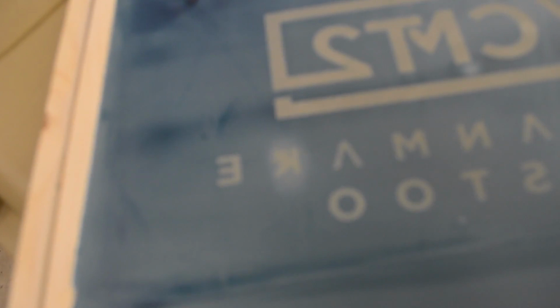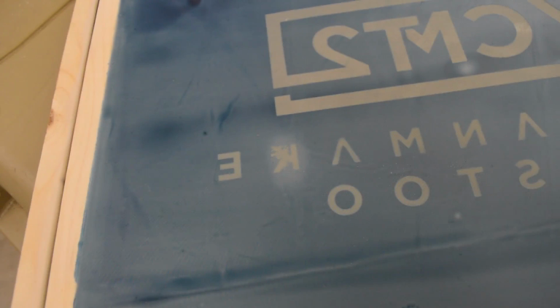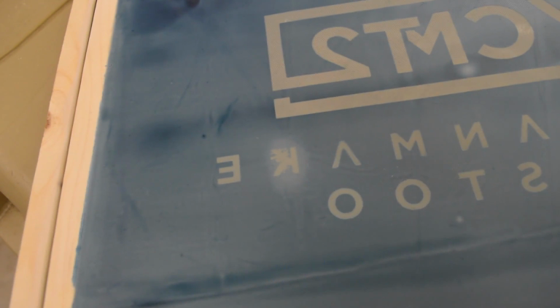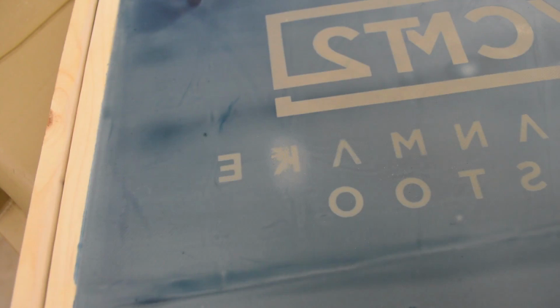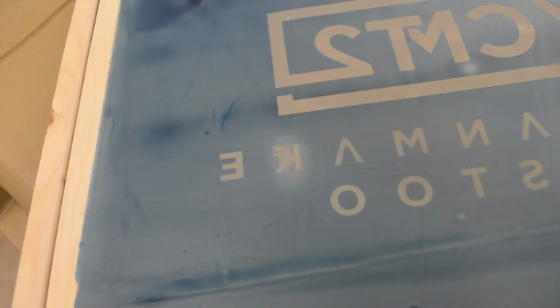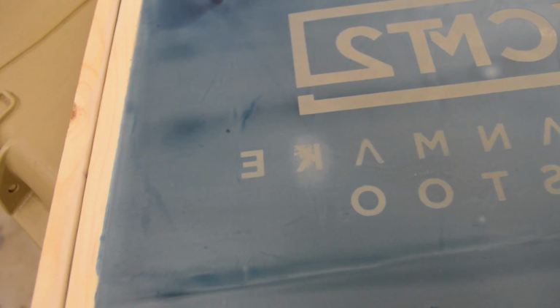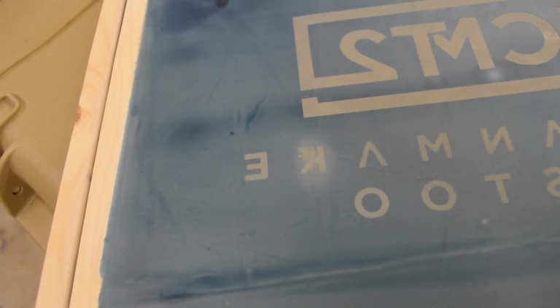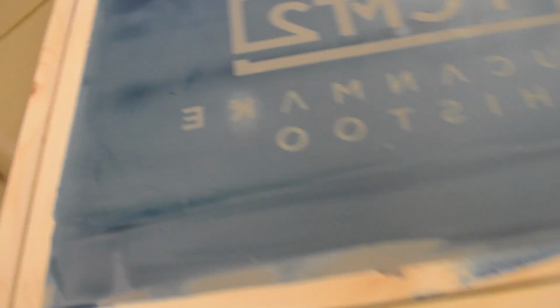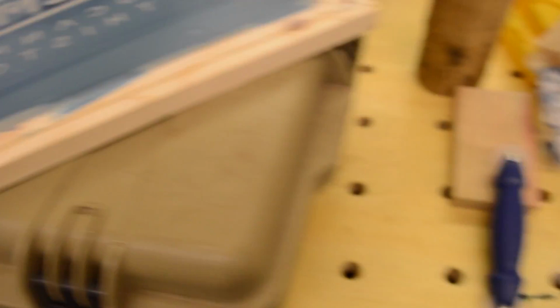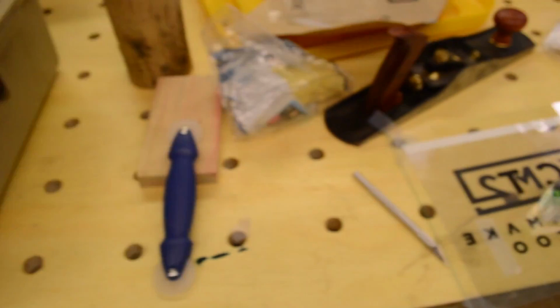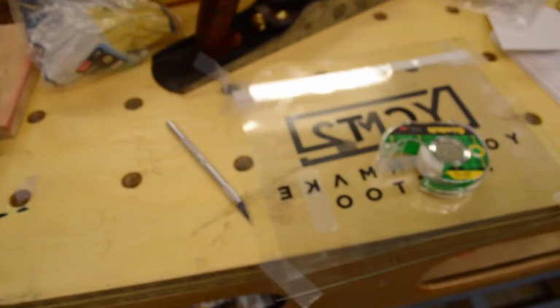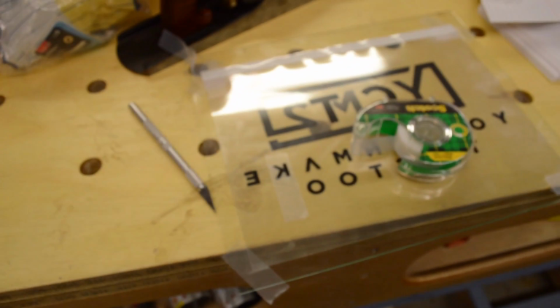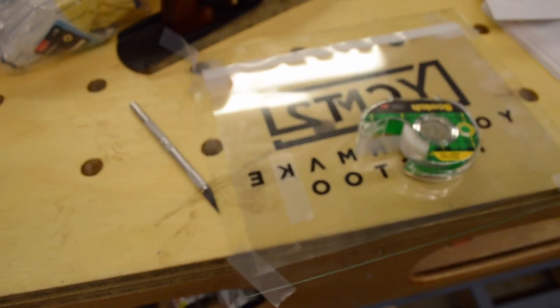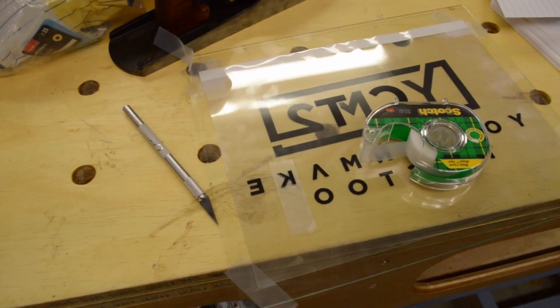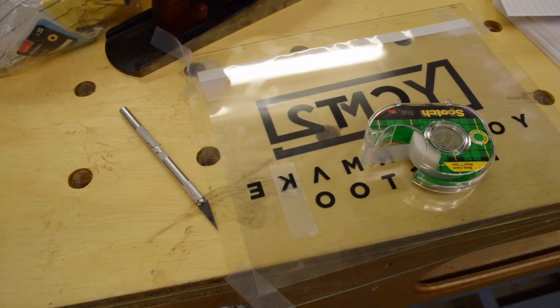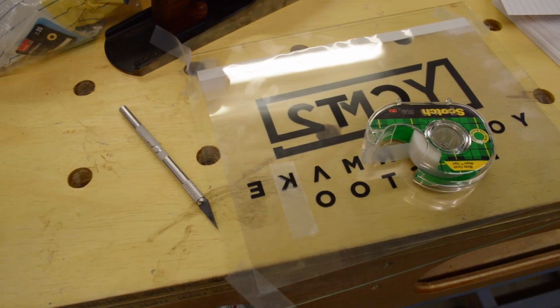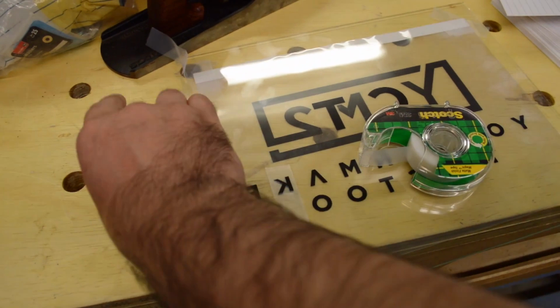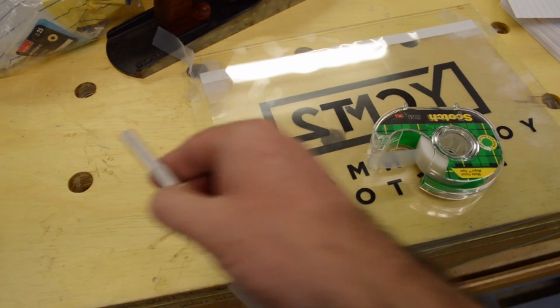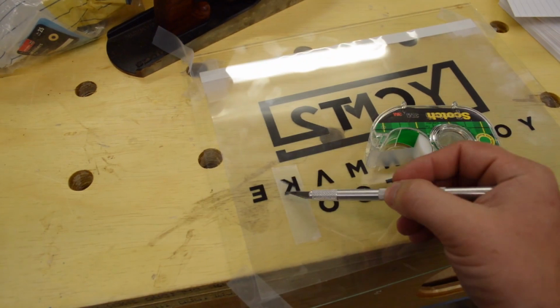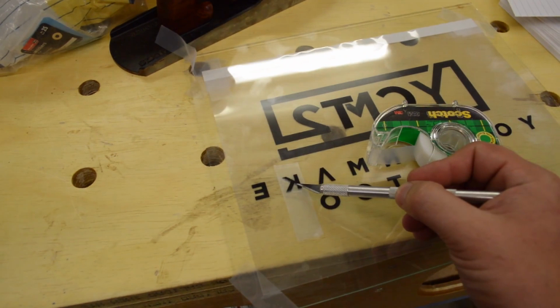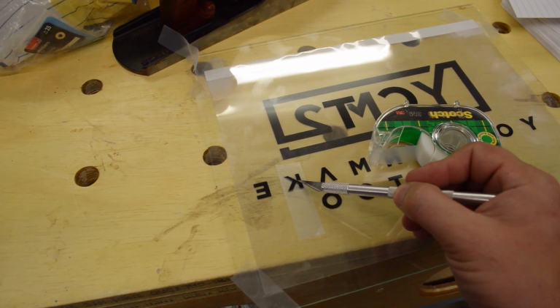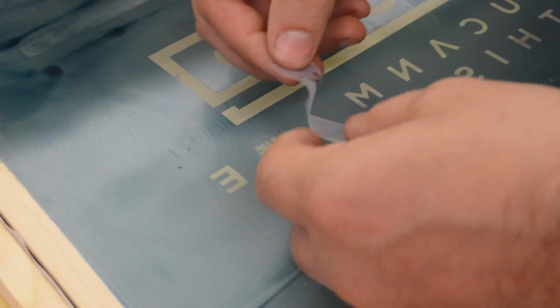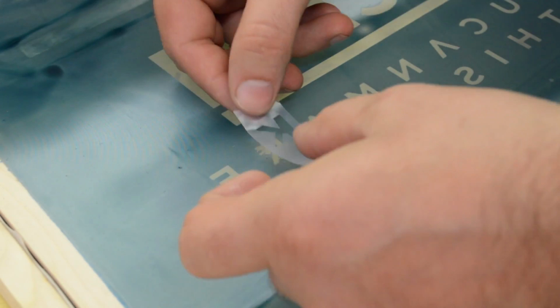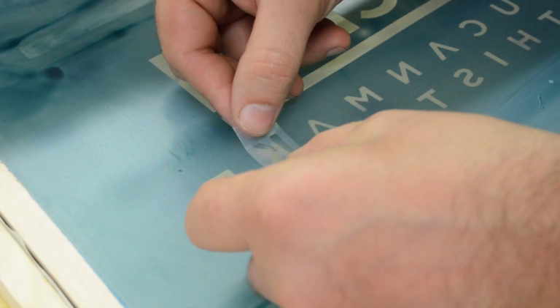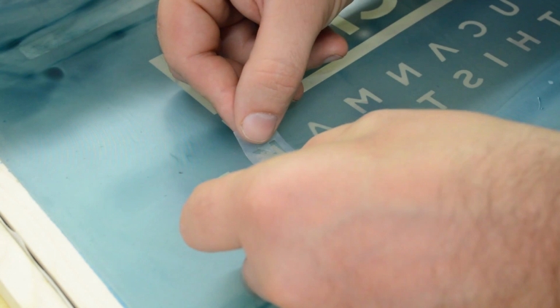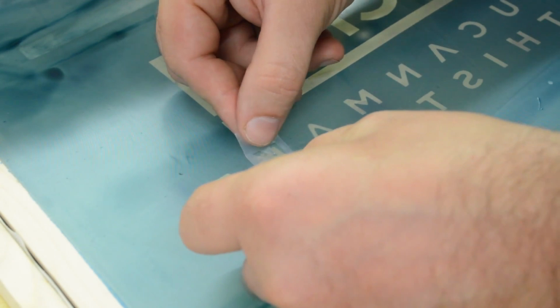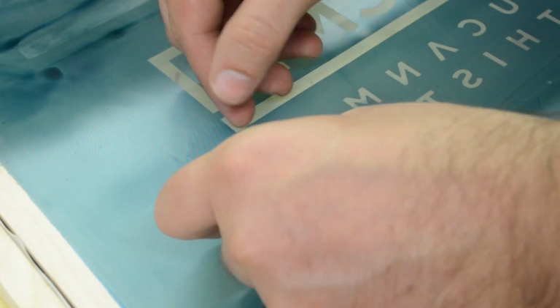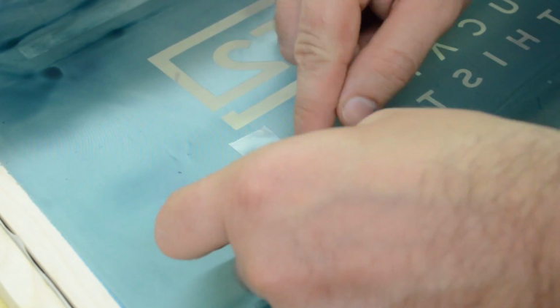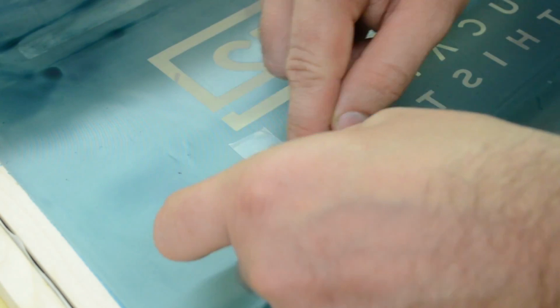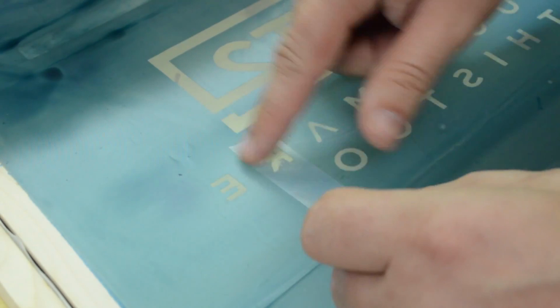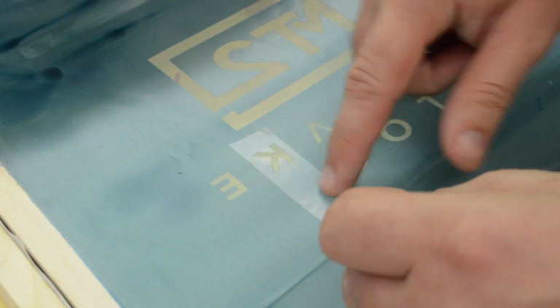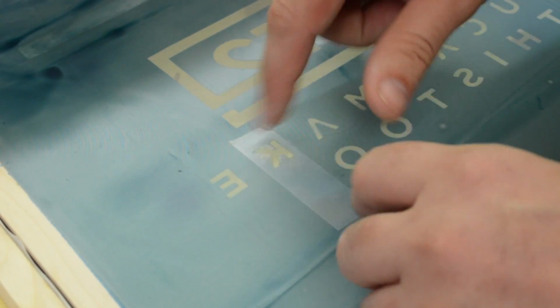So I burned a new screen that had the entire logo so I could lay down a full white base. But I didn't get a good burn and the letter K was a bit off. To fix this without burning a new screen I just made a mask out of scotch tape and put that on the back of the screen.